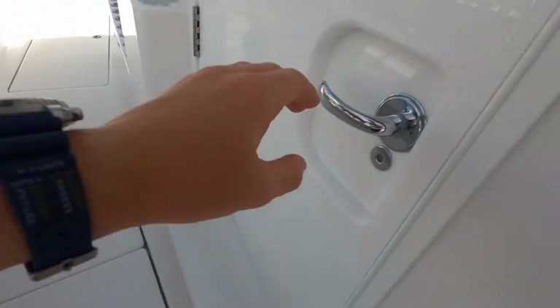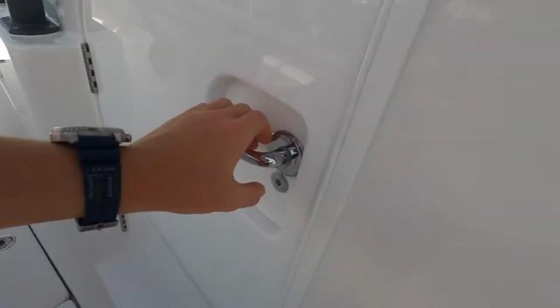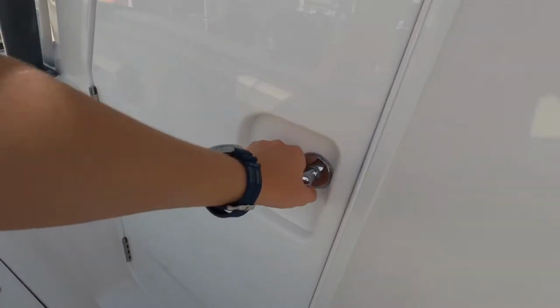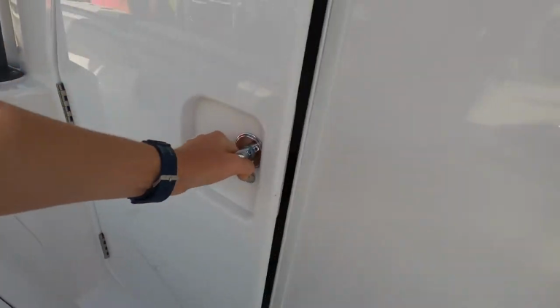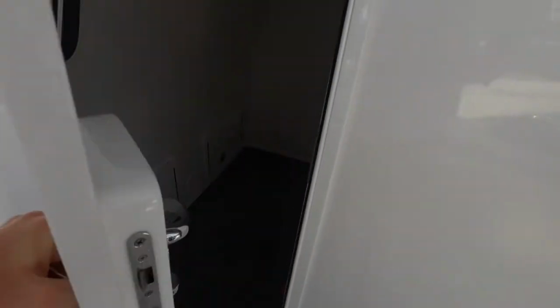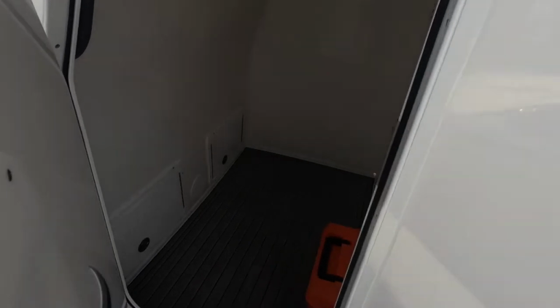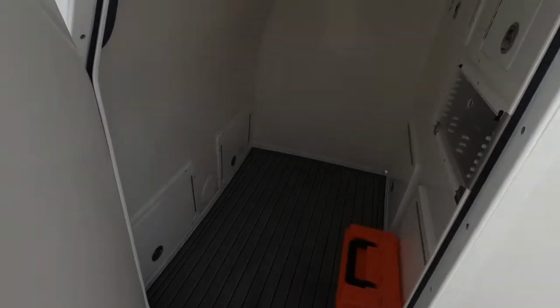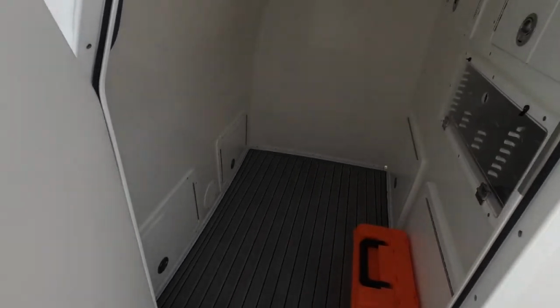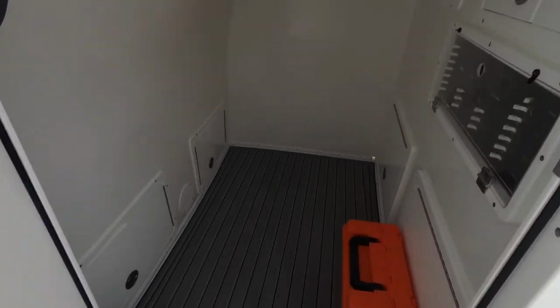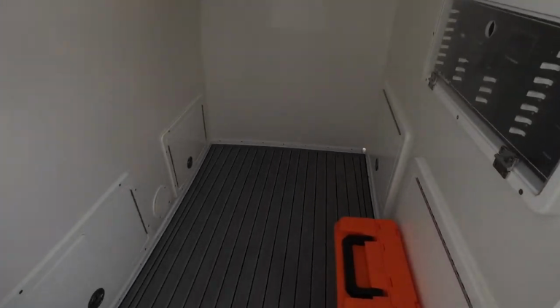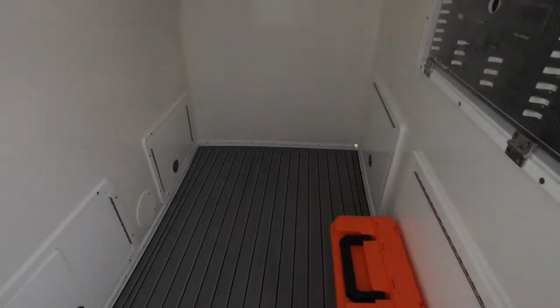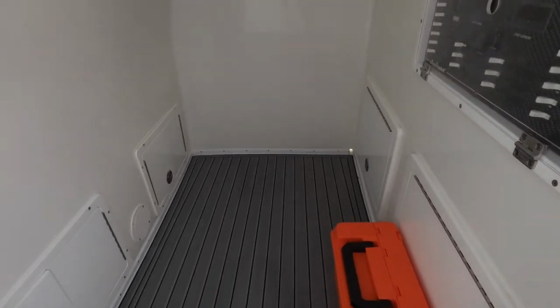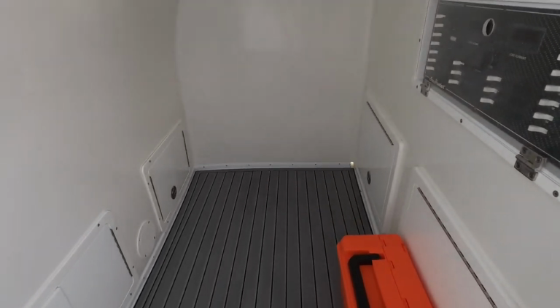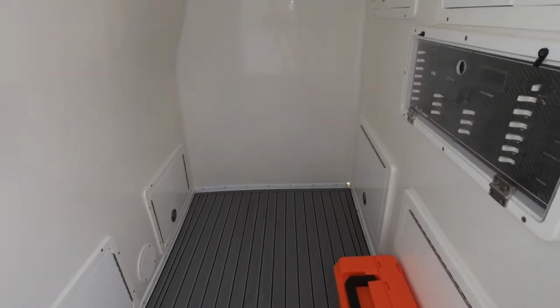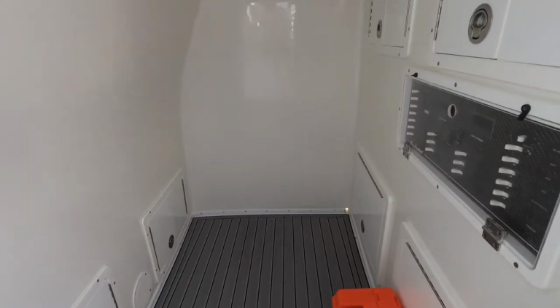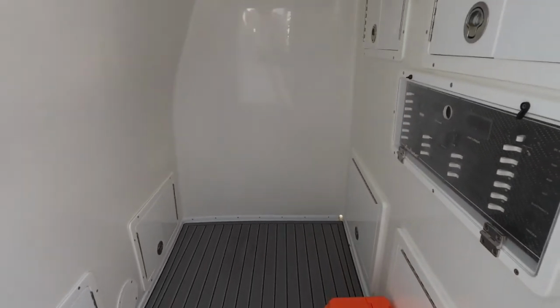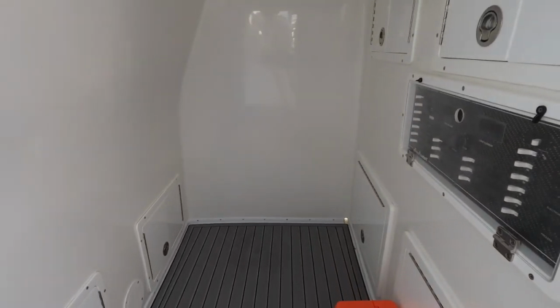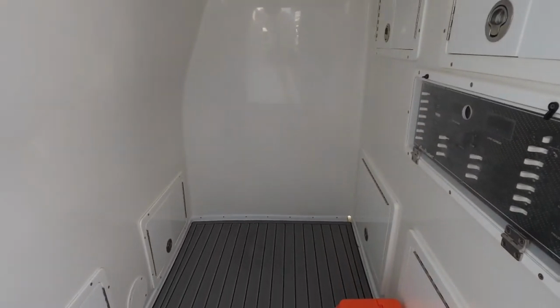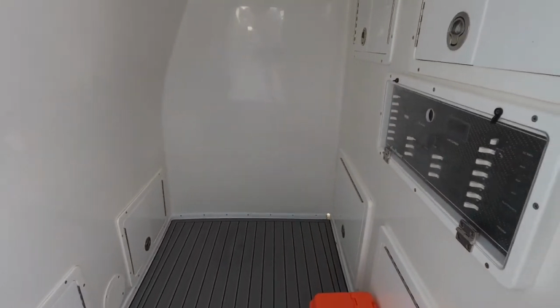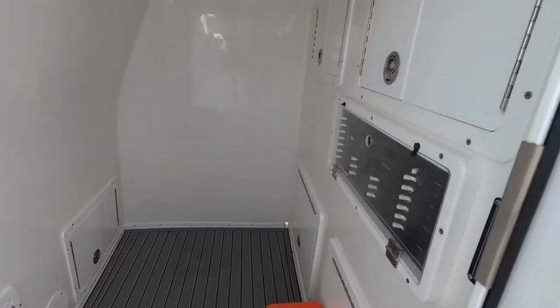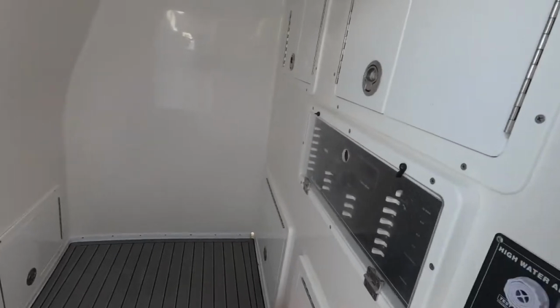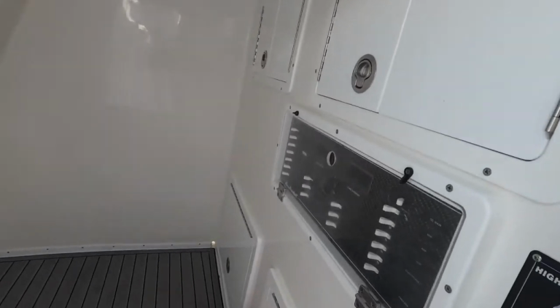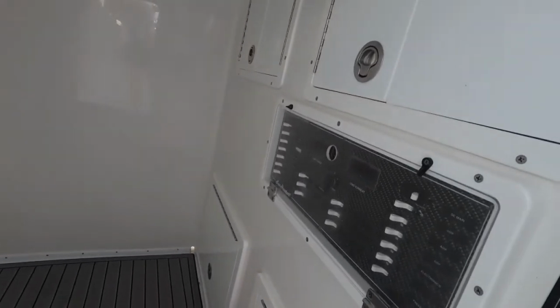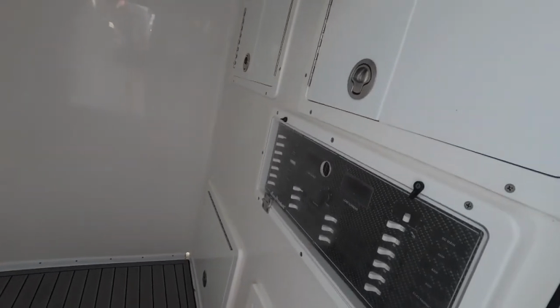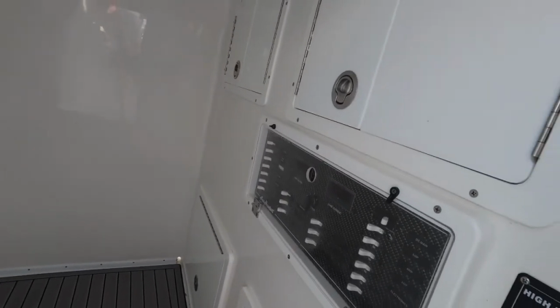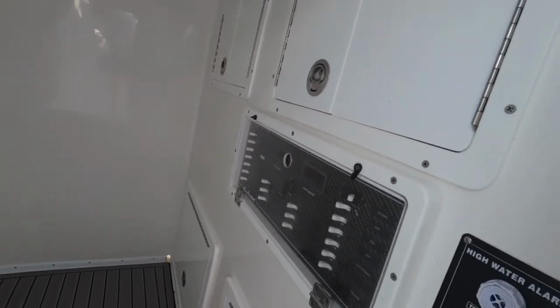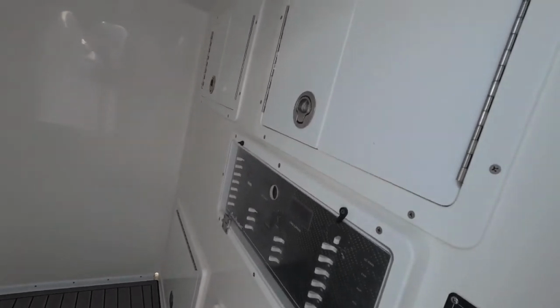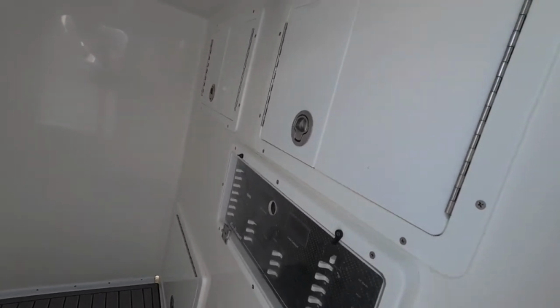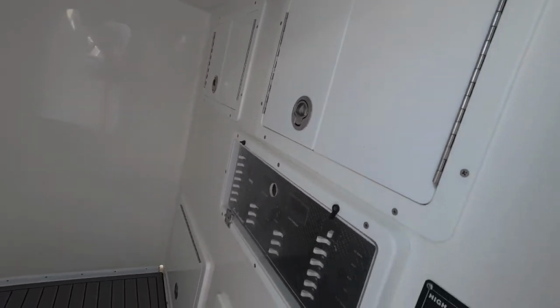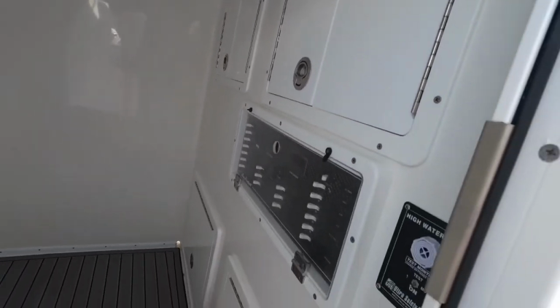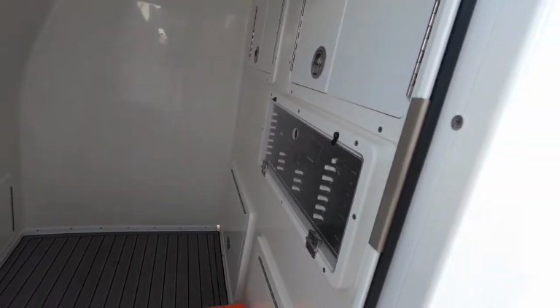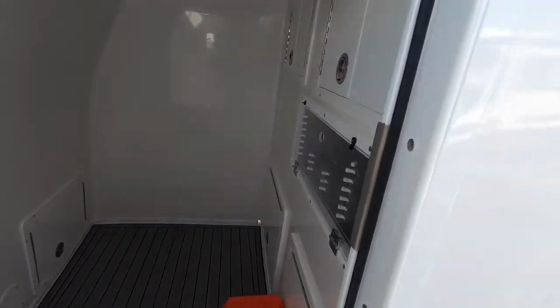We got a nice head console, especially for a catamaran, in here. Probably just back here electronics and everything back in there.